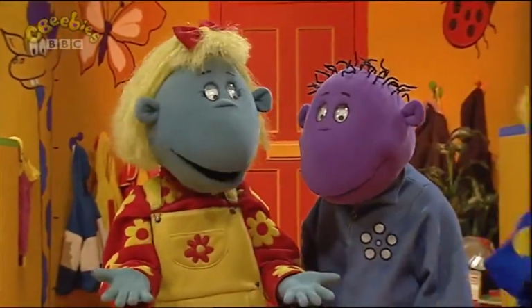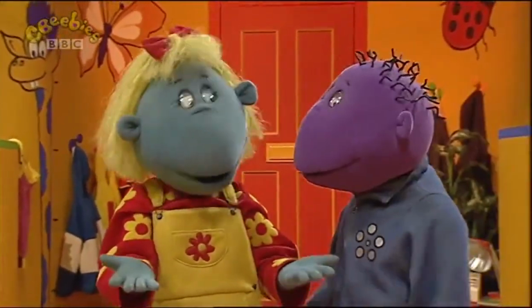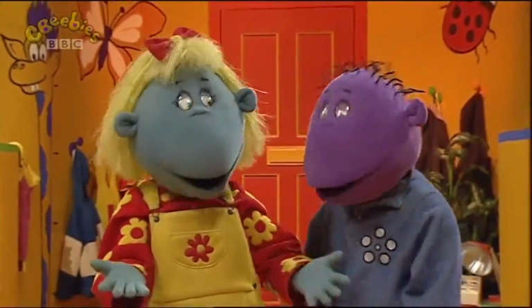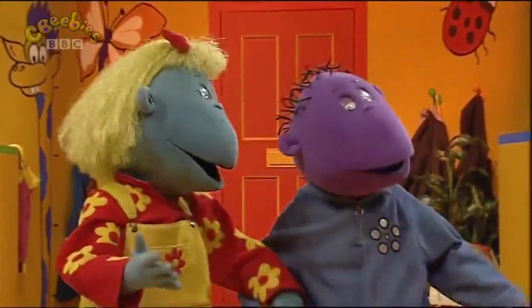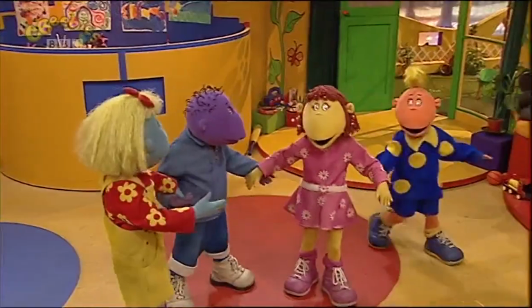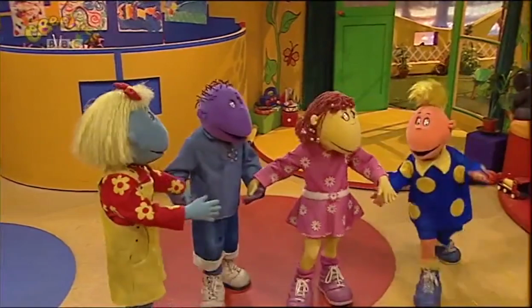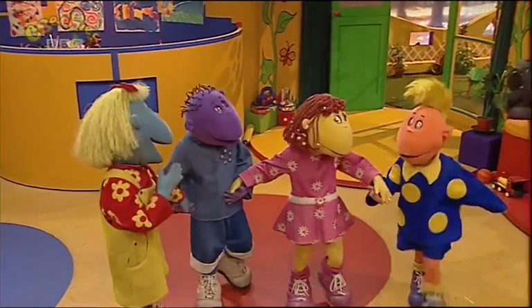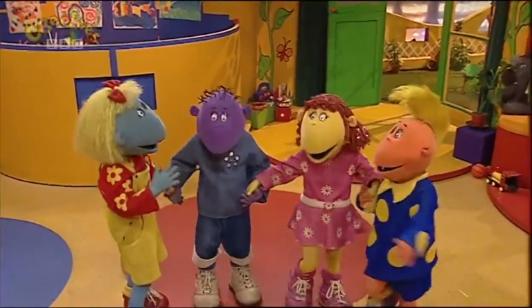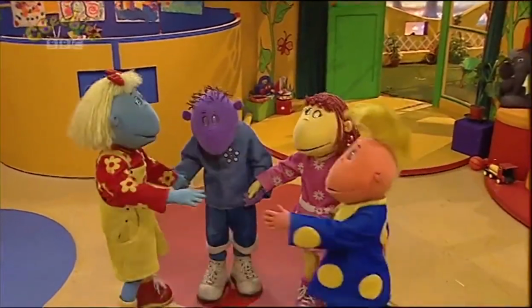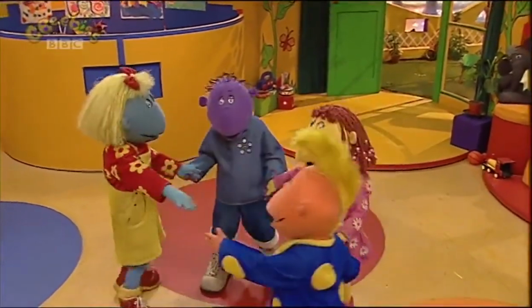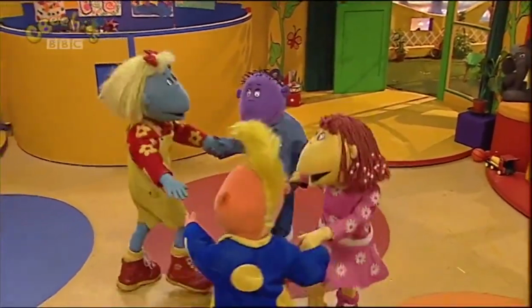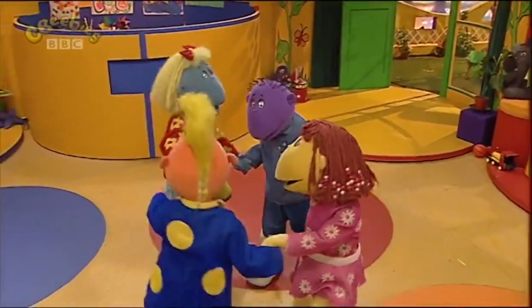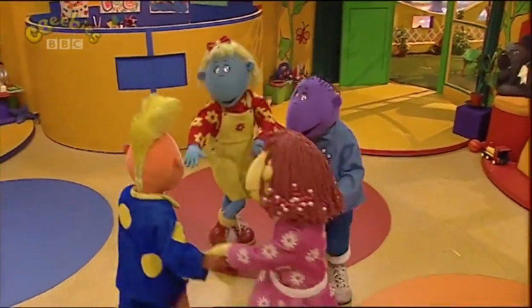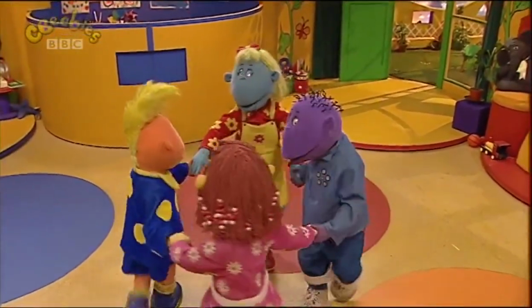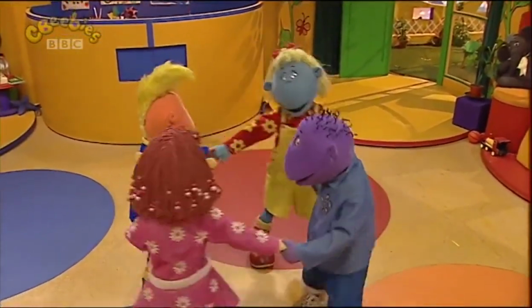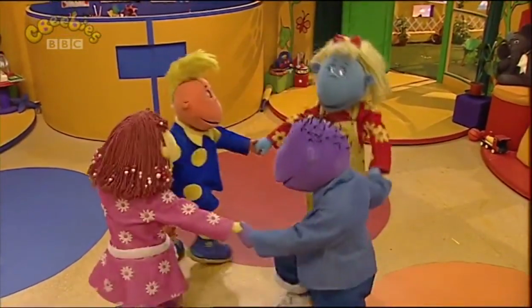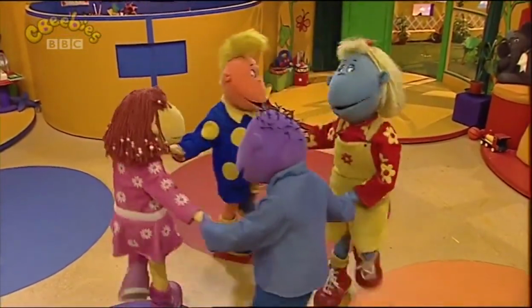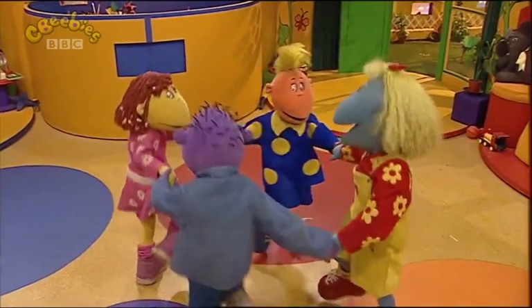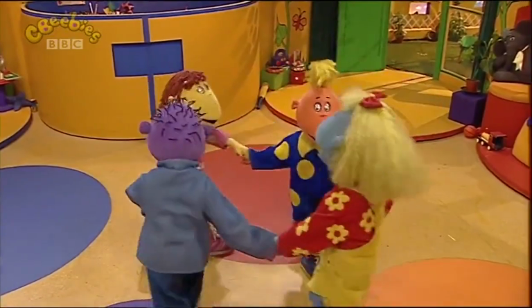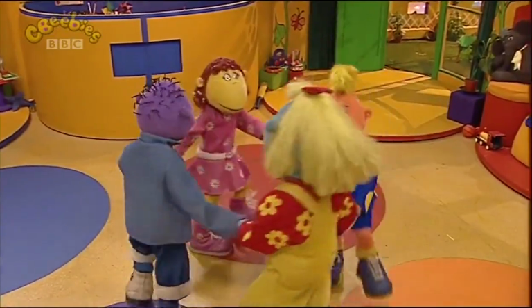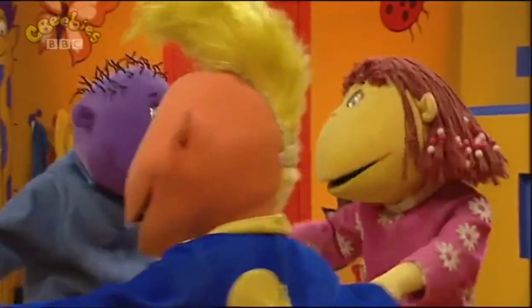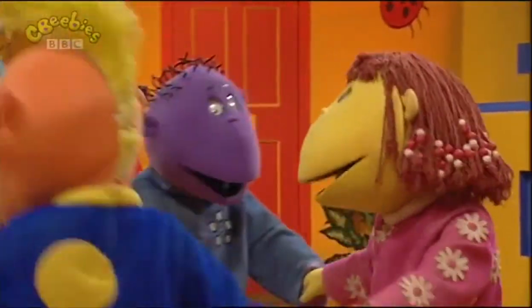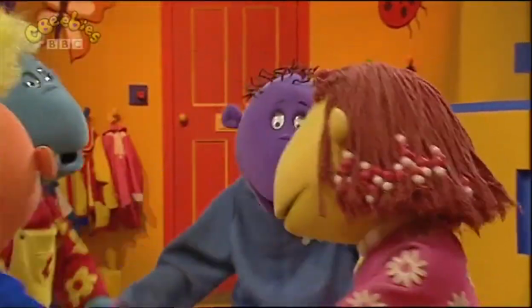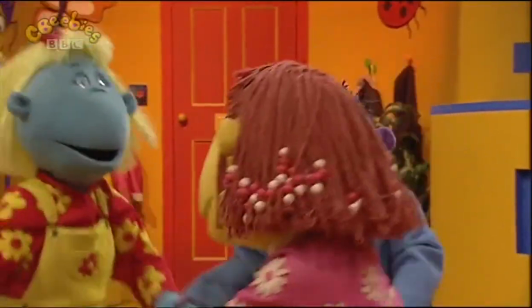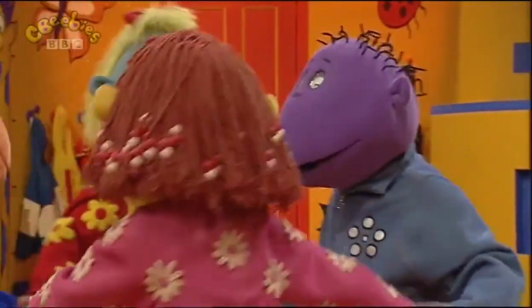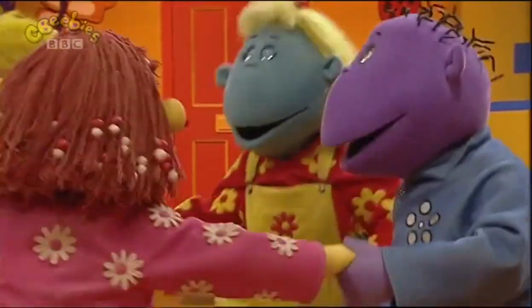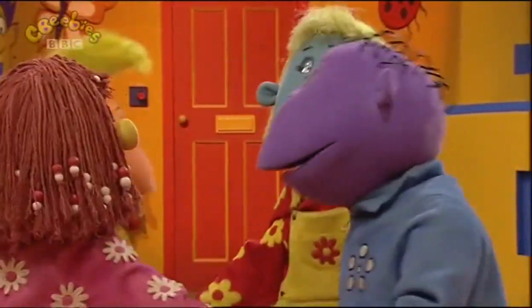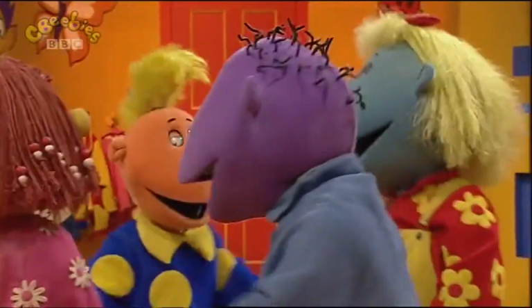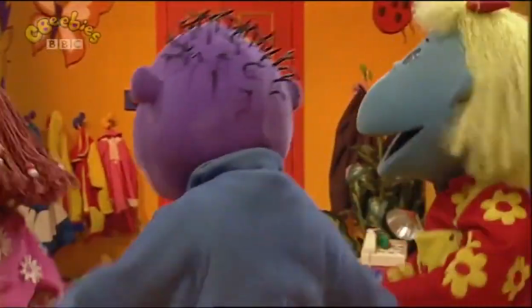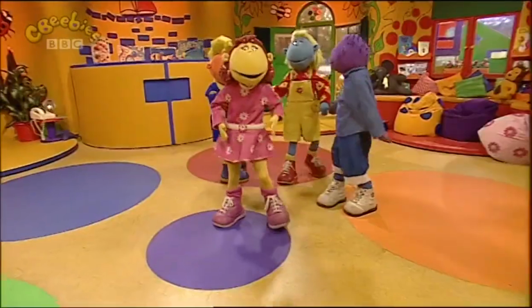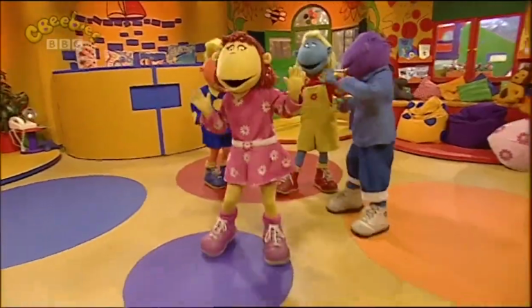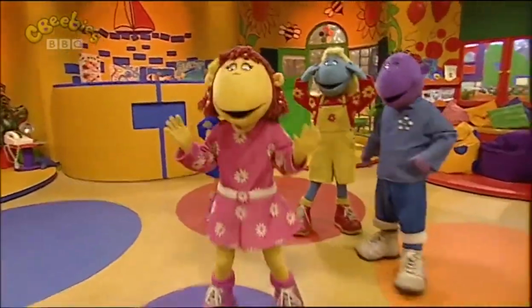Come on! Here we go round the Mowbray bush, the Mowbray bush, the Mowbray bush. Here we go round the Mowbray bush on a cold and frosty morning.